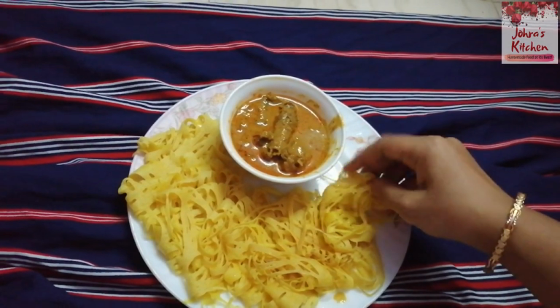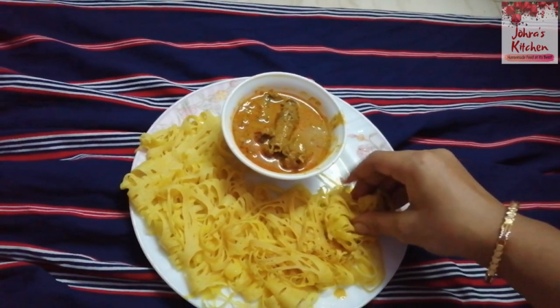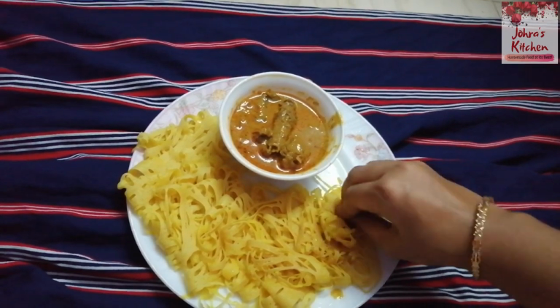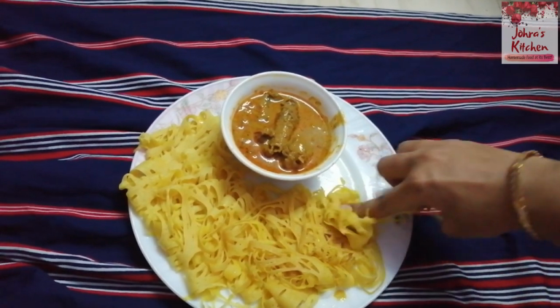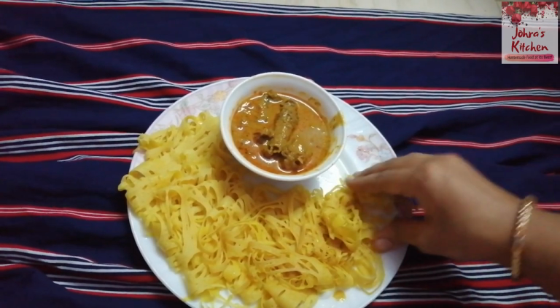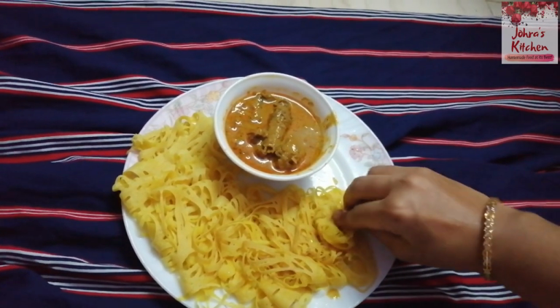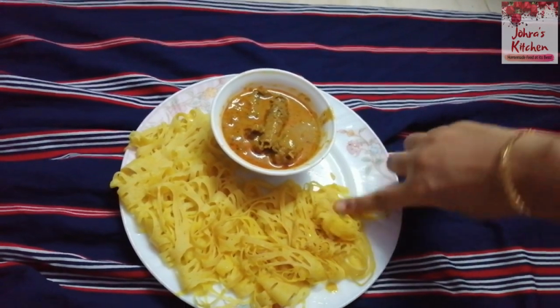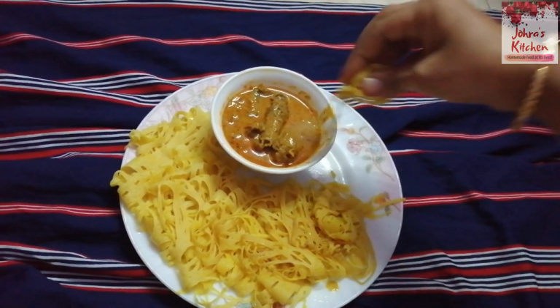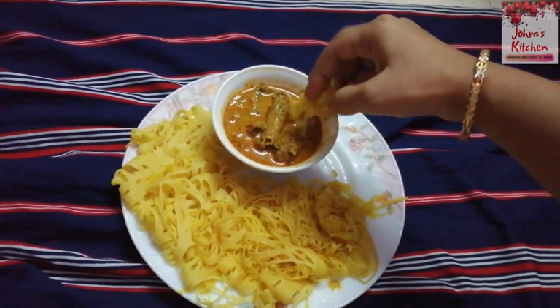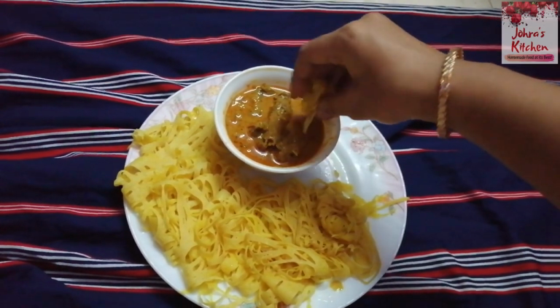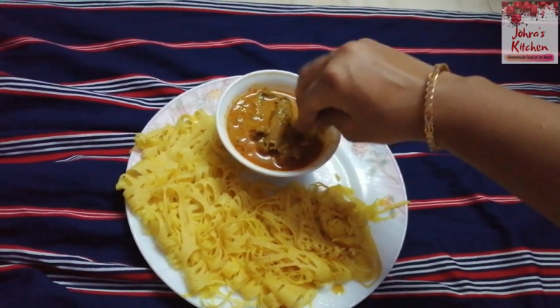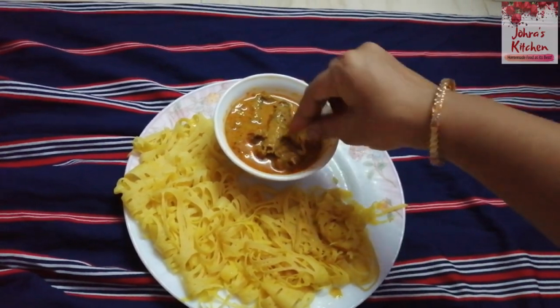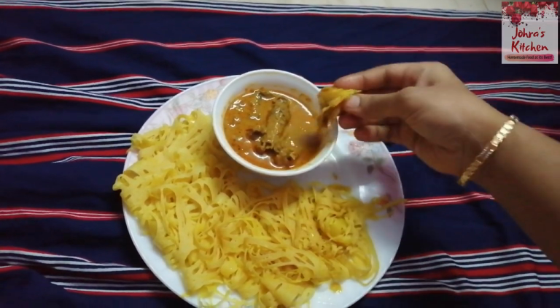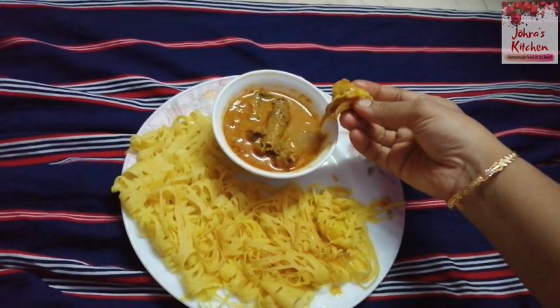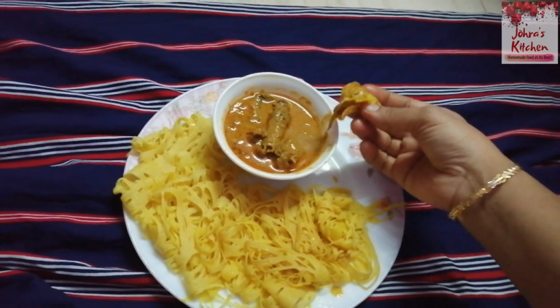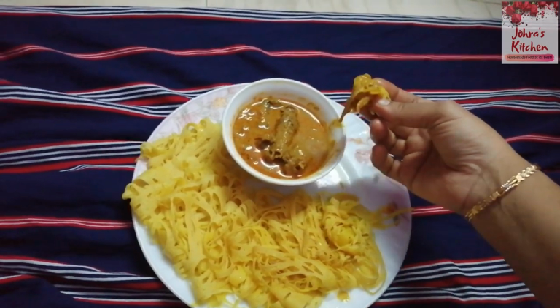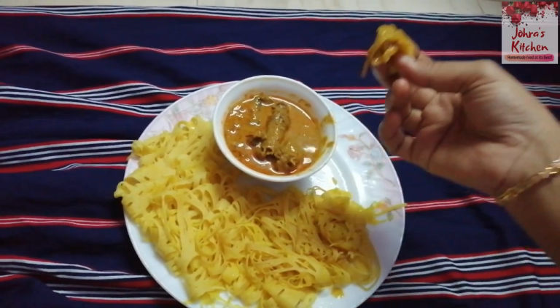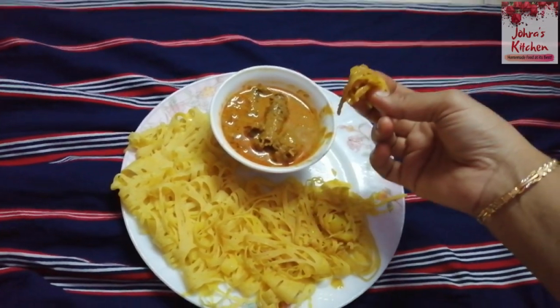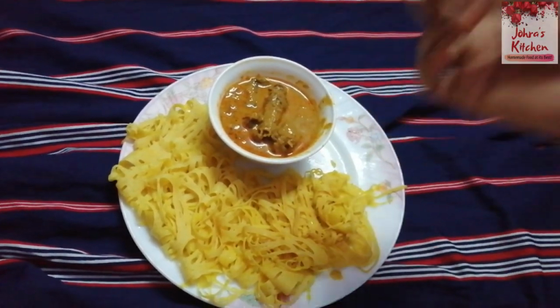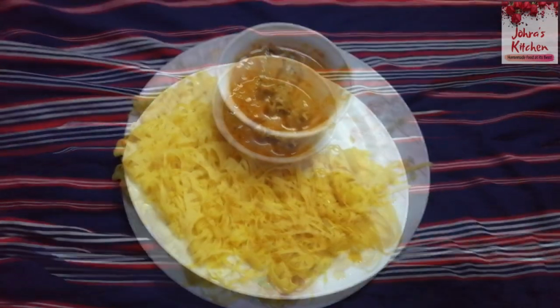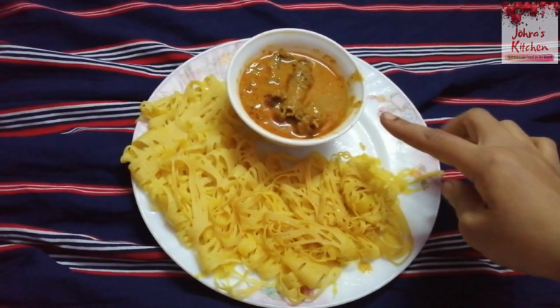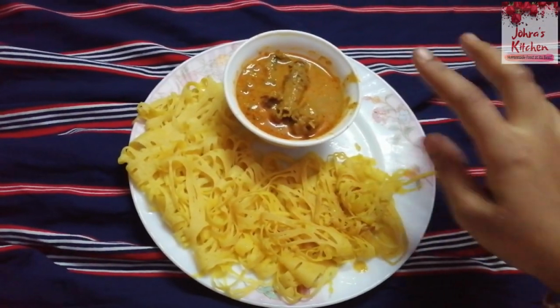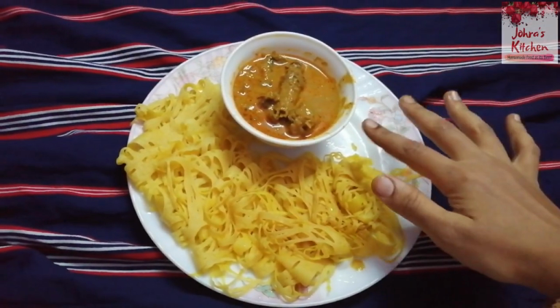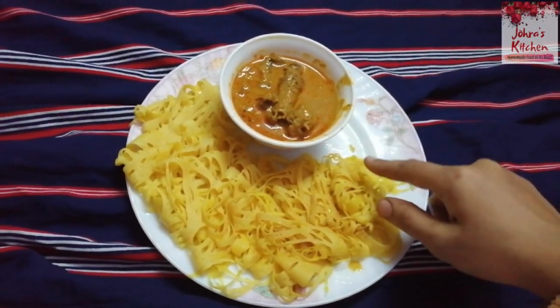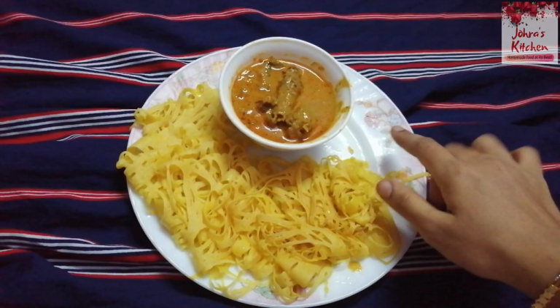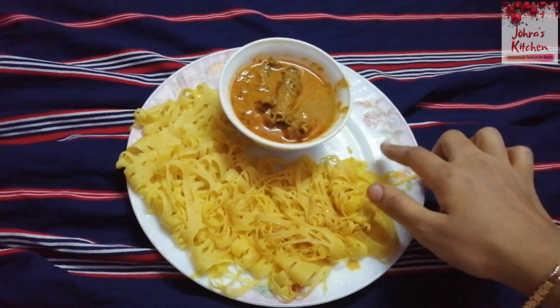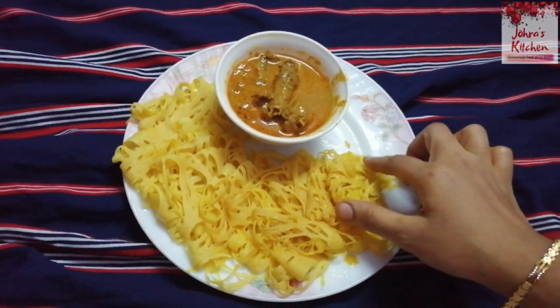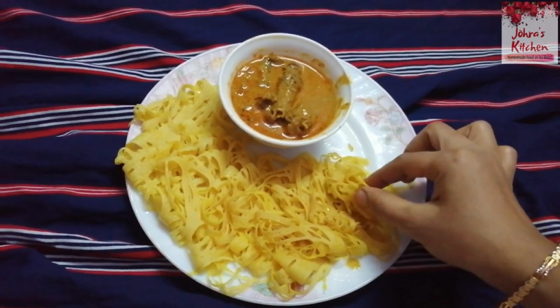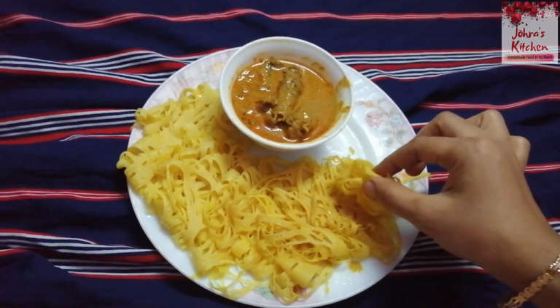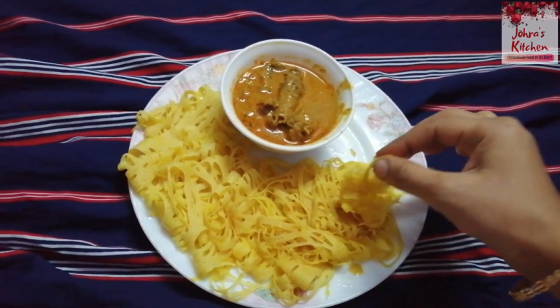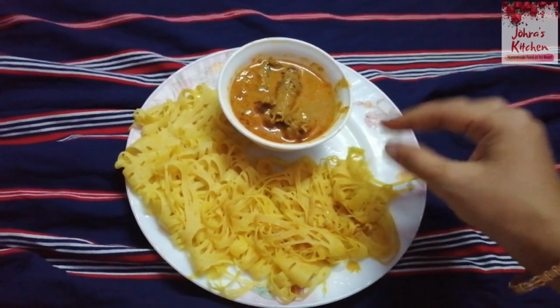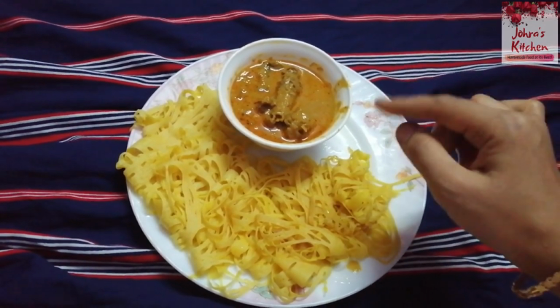It's a good chance. You can eat it. You can try it. It's easy to eat.